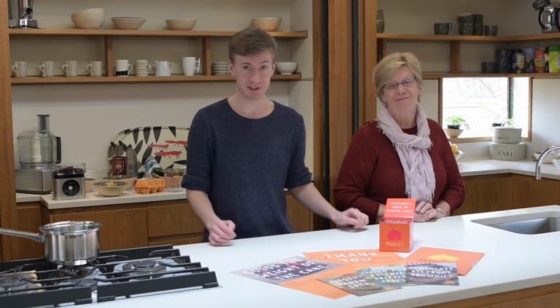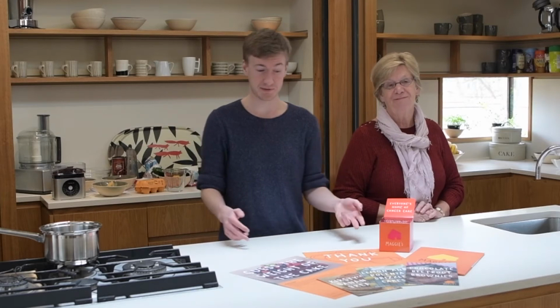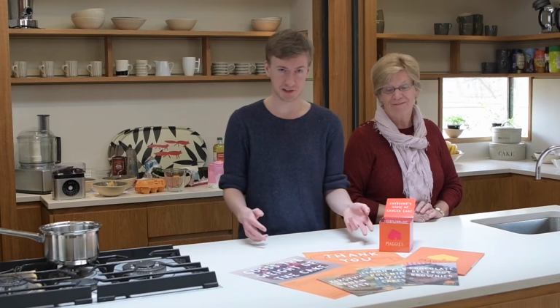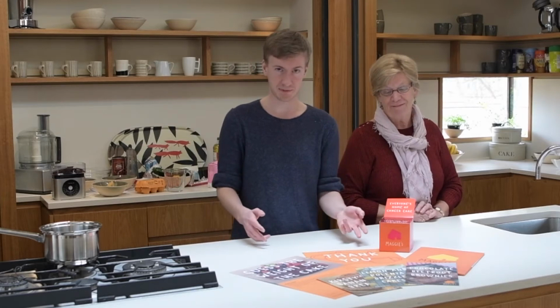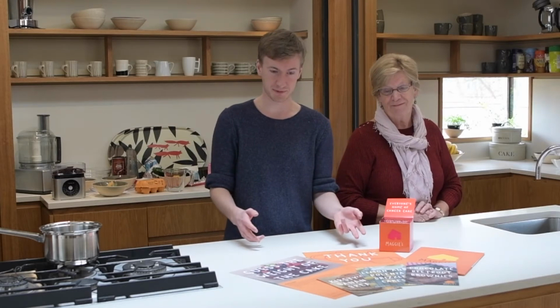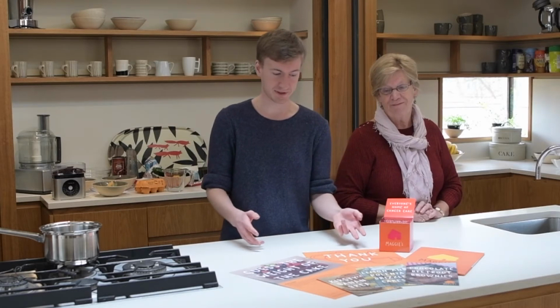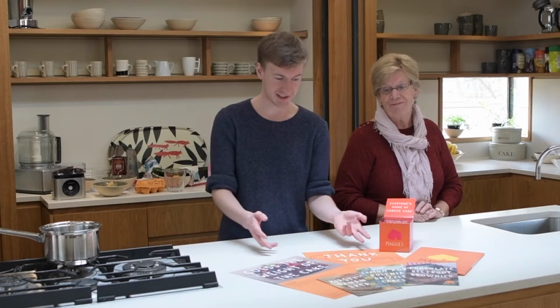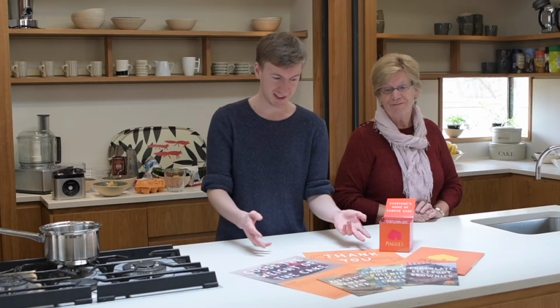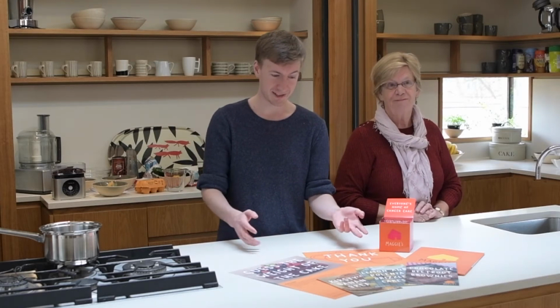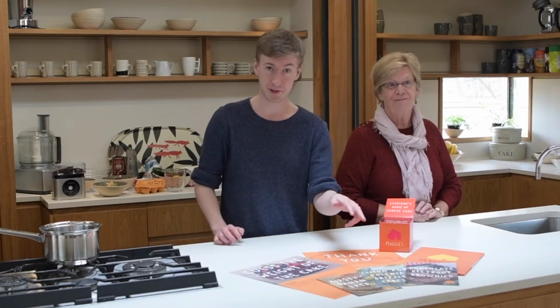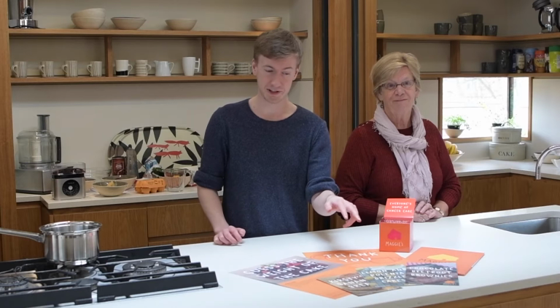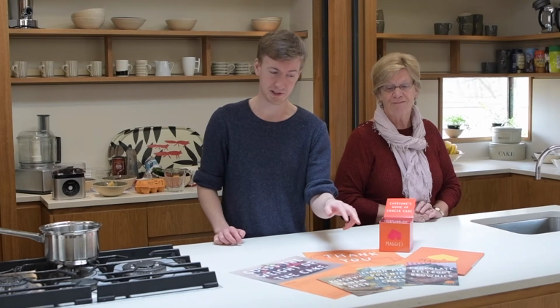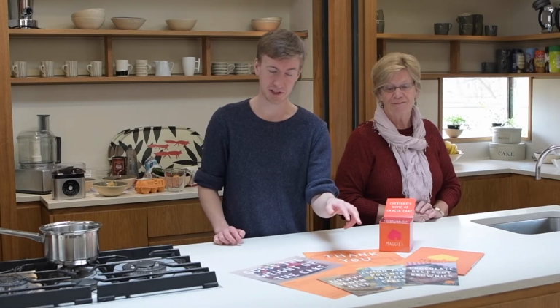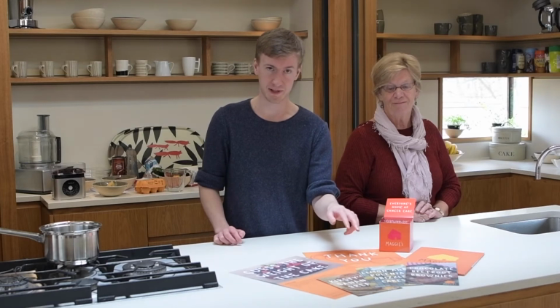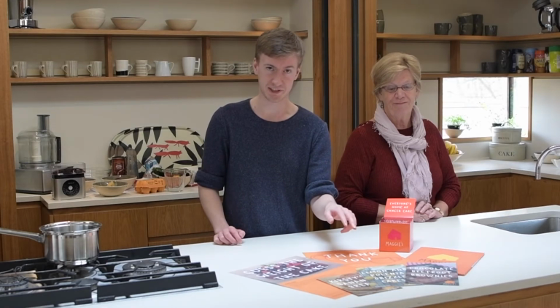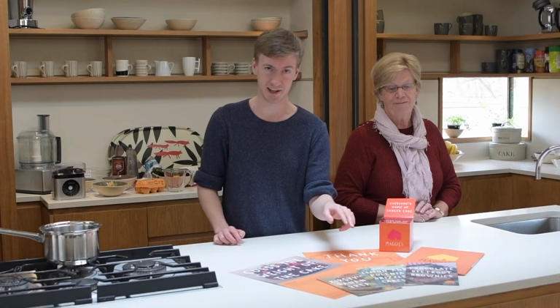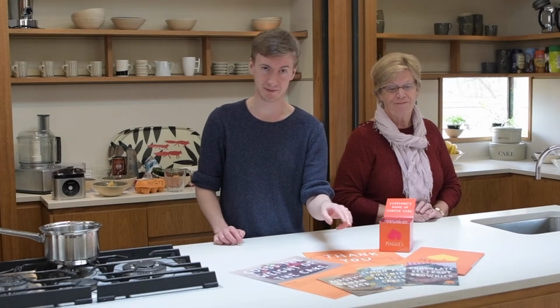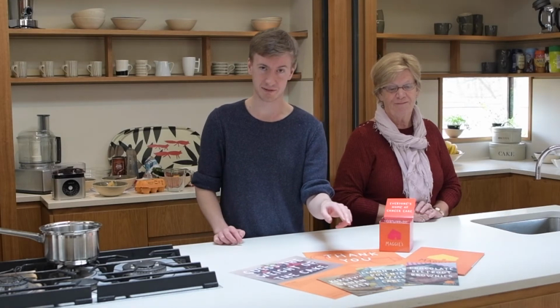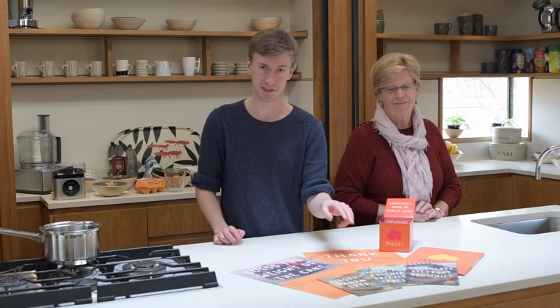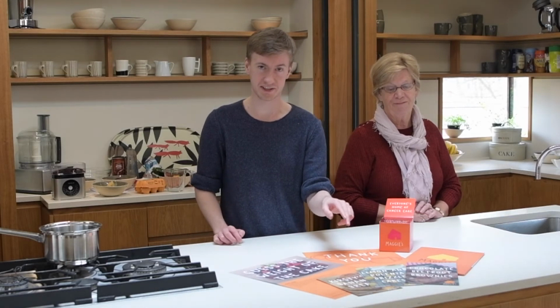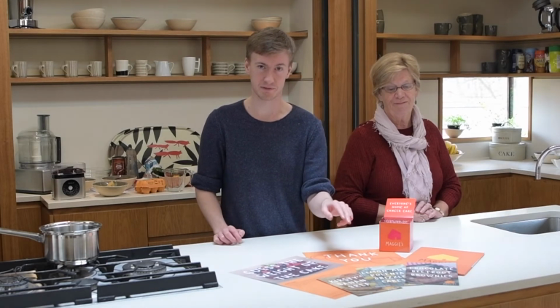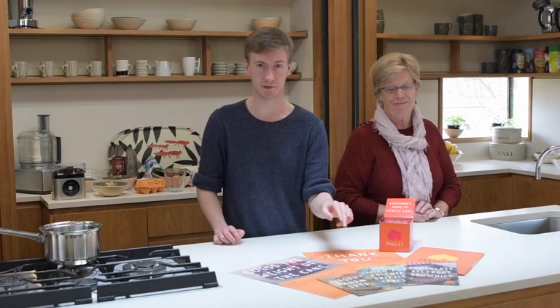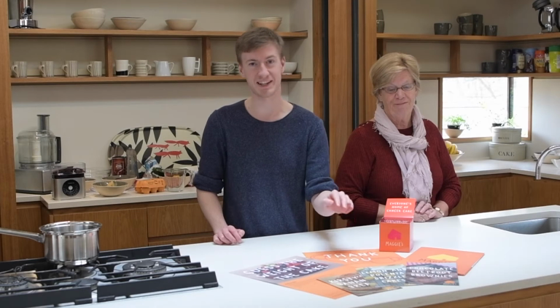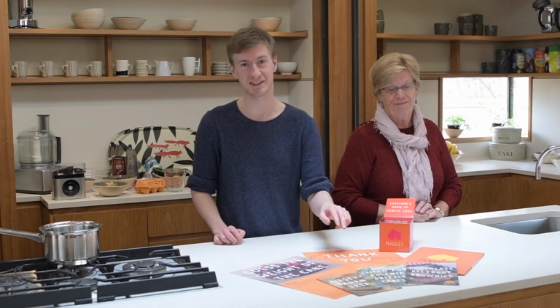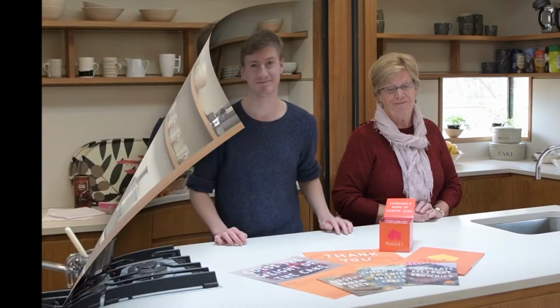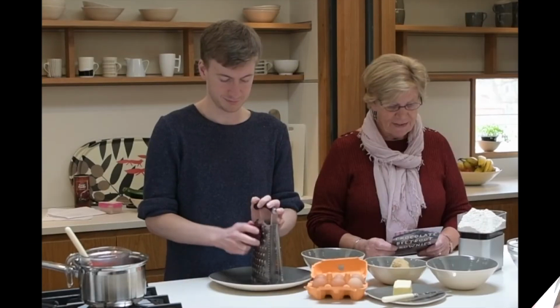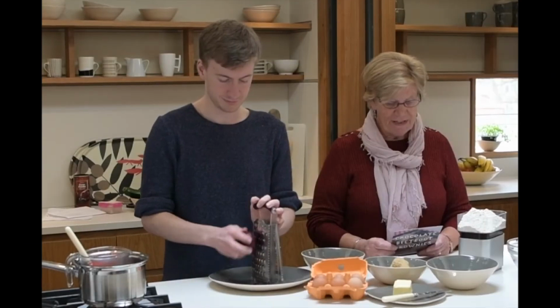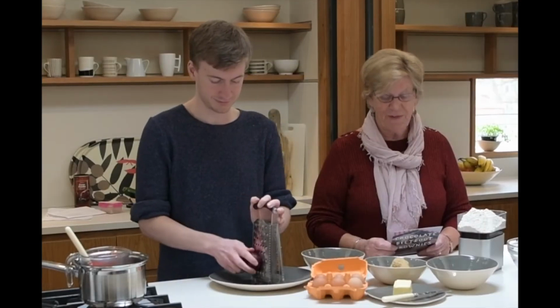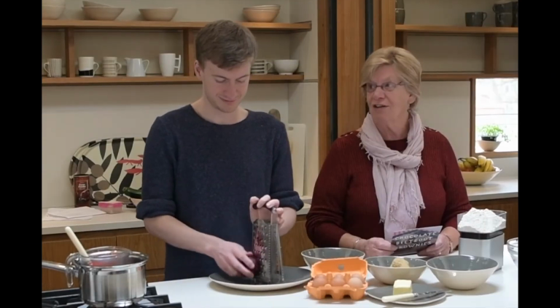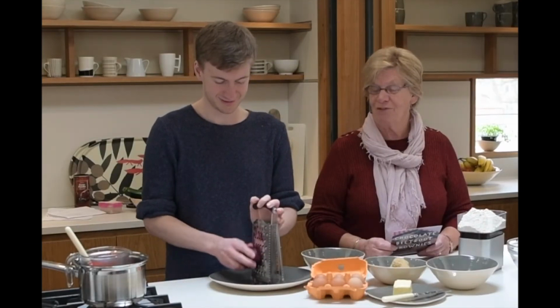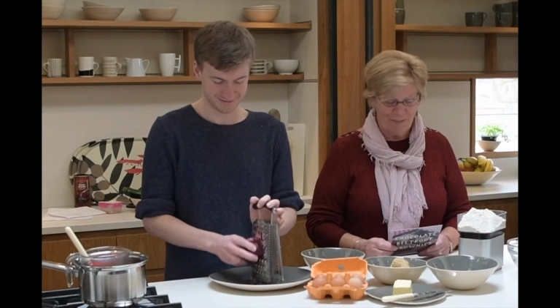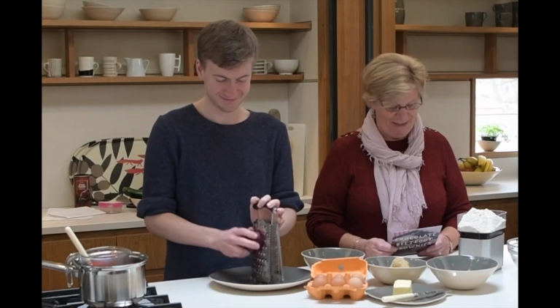We just received our new kitchen table pack, which is absolutely amazing. It's got three new bits of things in it and we're going to try and make one today and have a little afternoon tea kitchen table of our own in the session. These are the ingredients for the chocolate beetroot brownies.